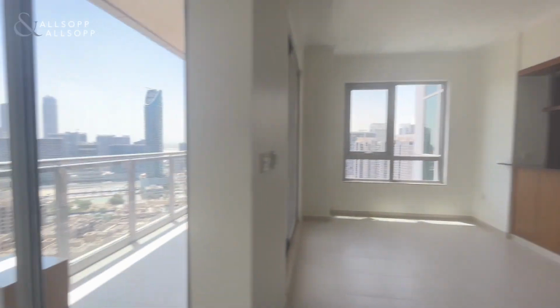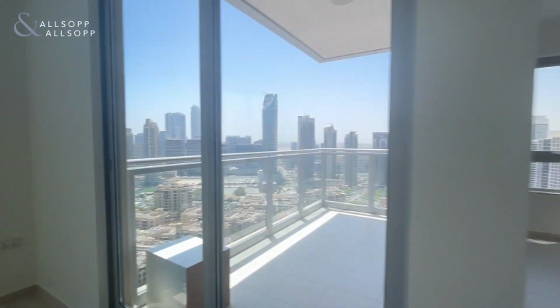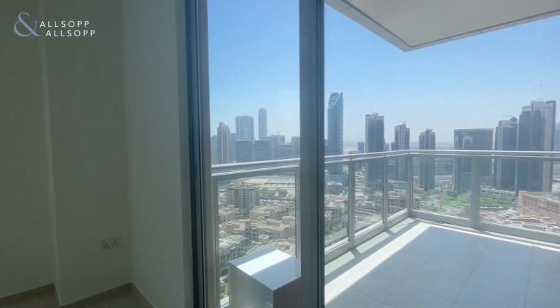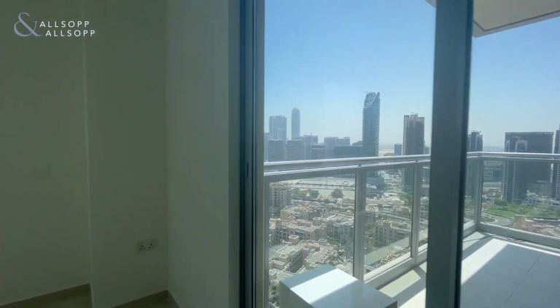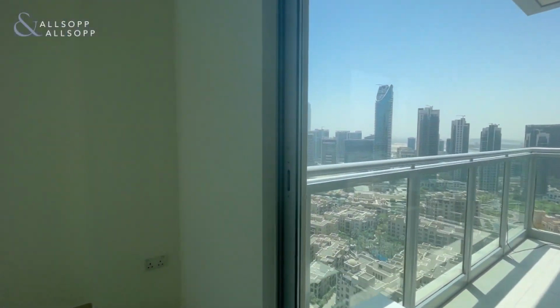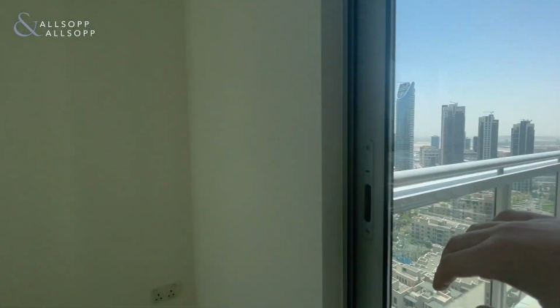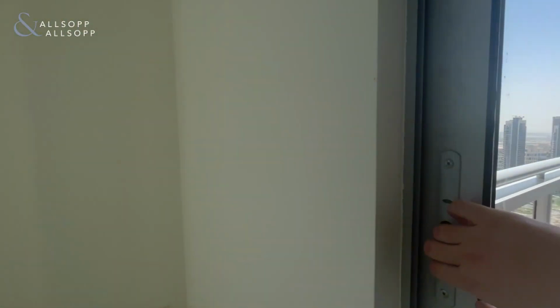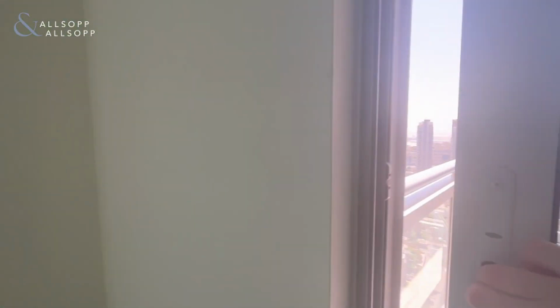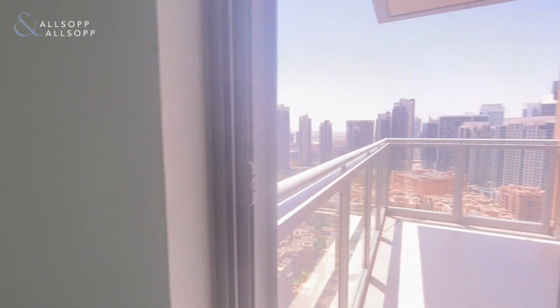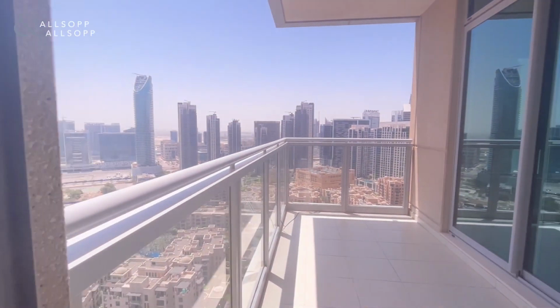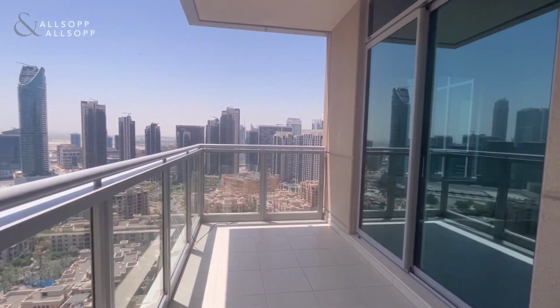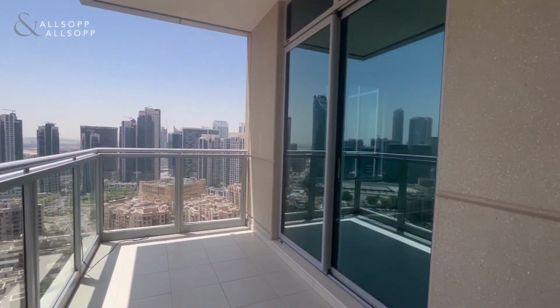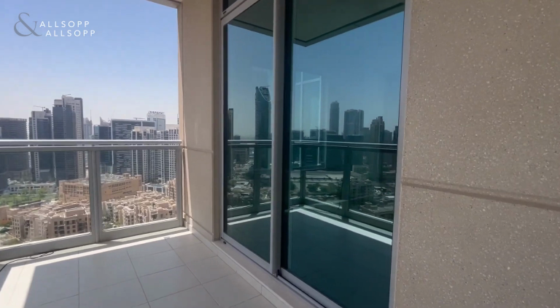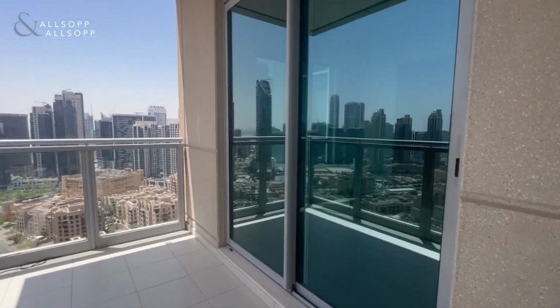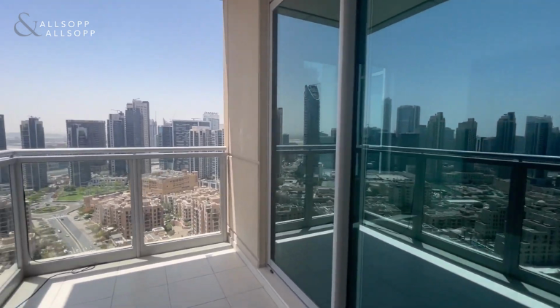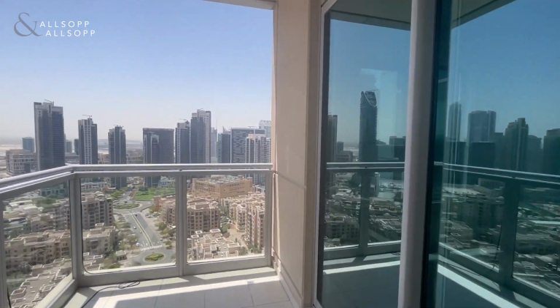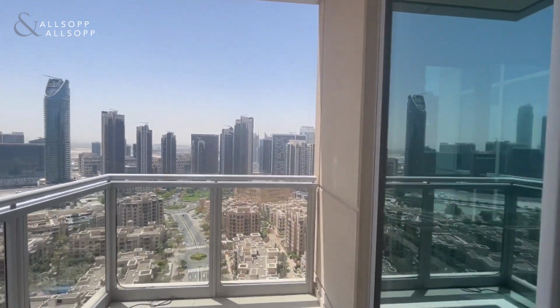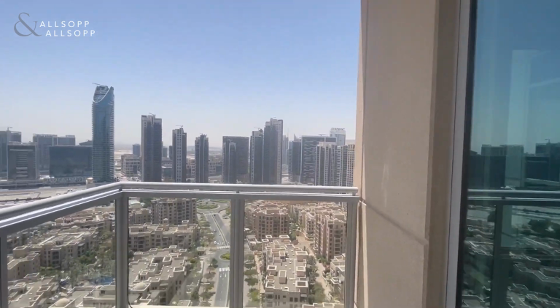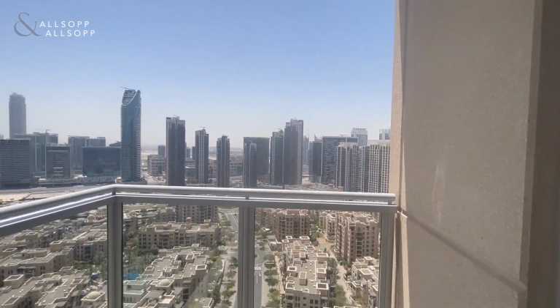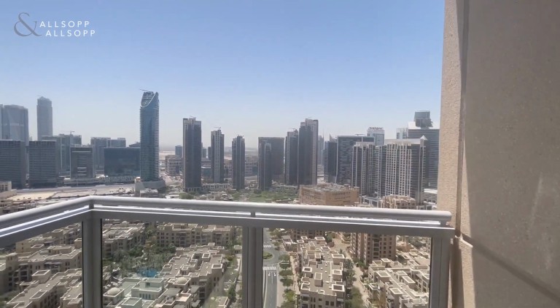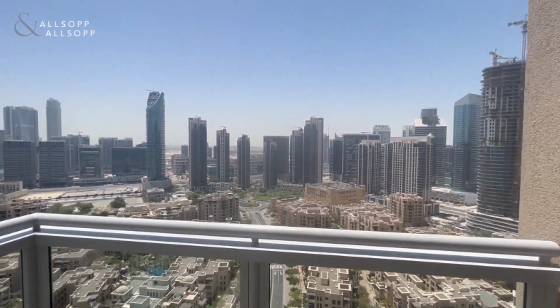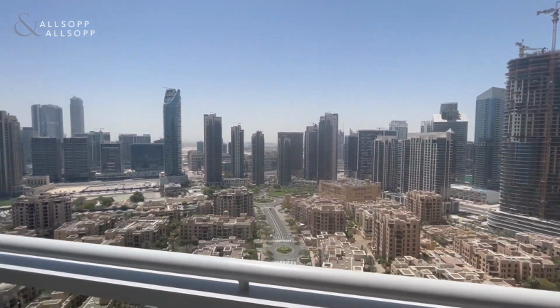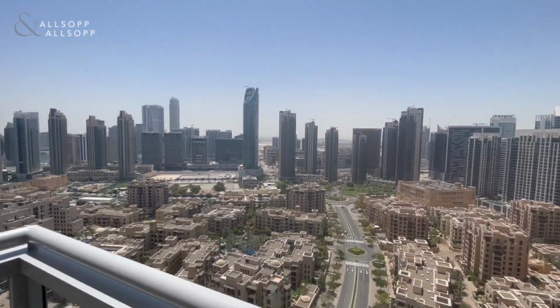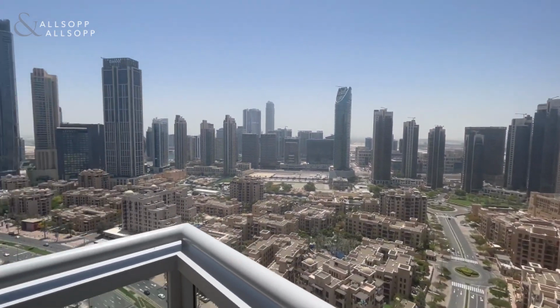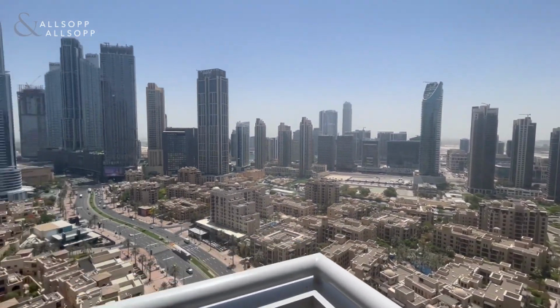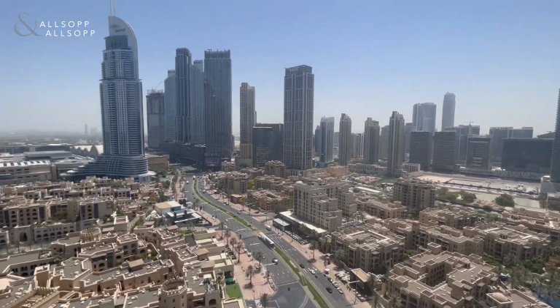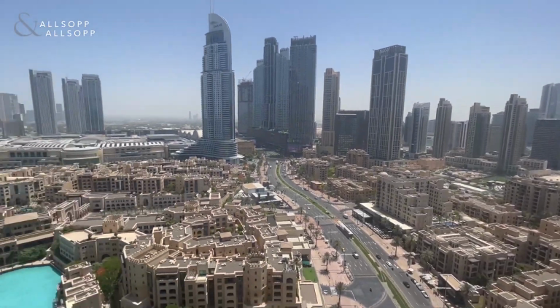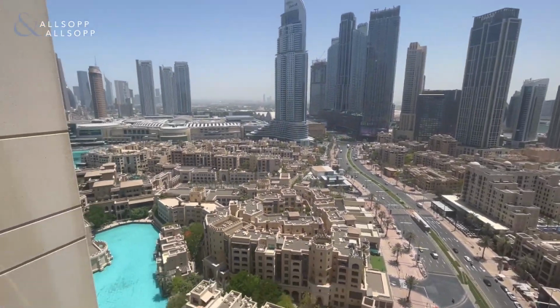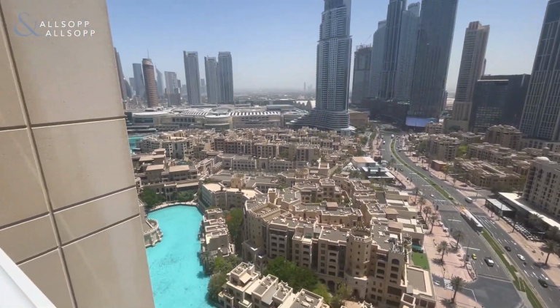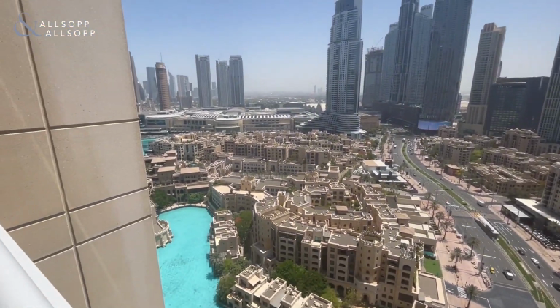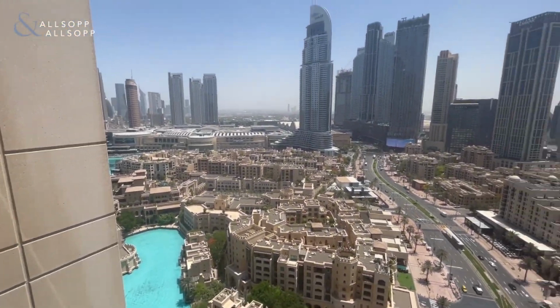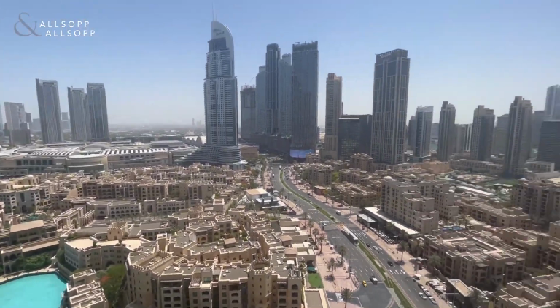You have a number of balconies in this particular apartment — this is the first. You can see gorgeous views over the water and Old Town as well.